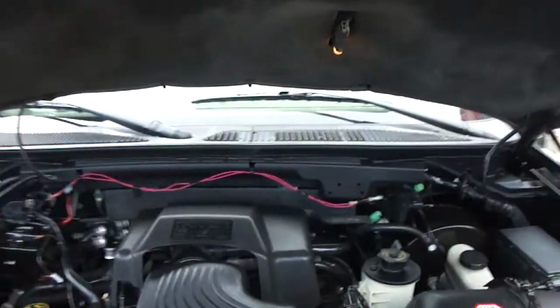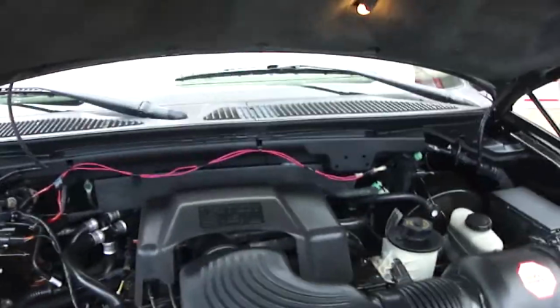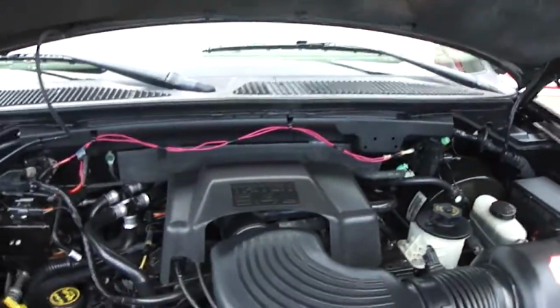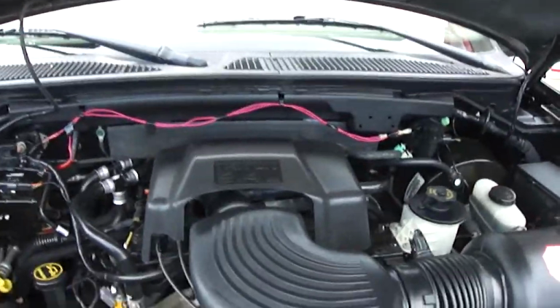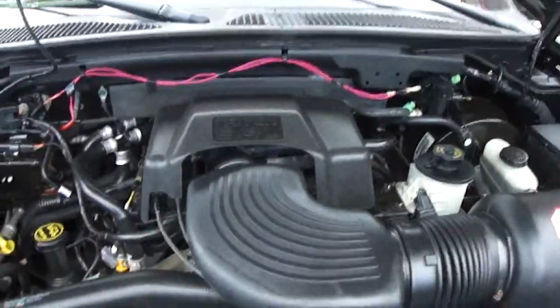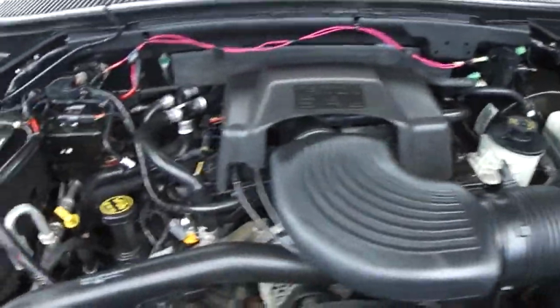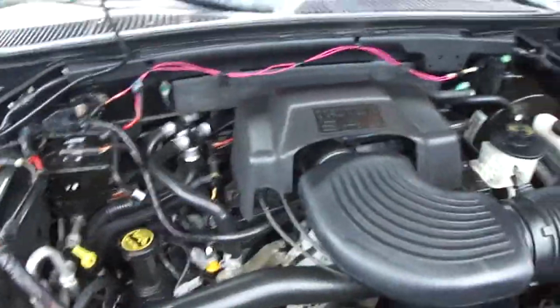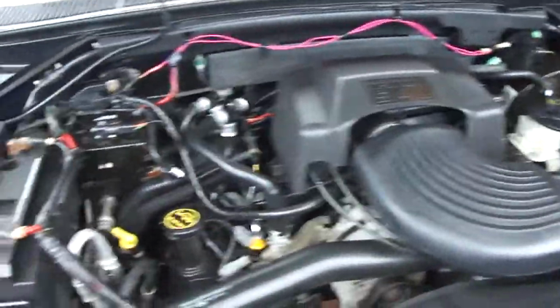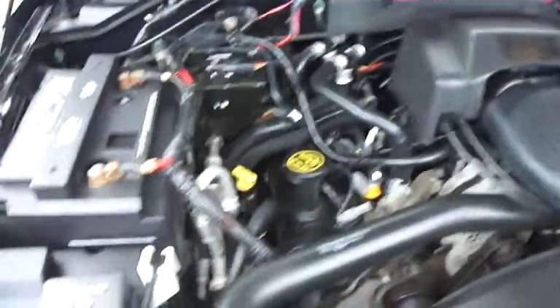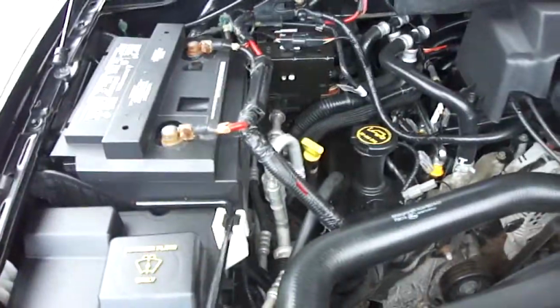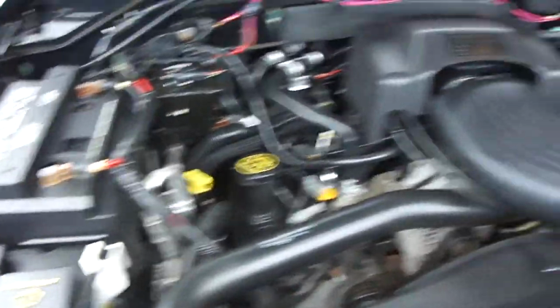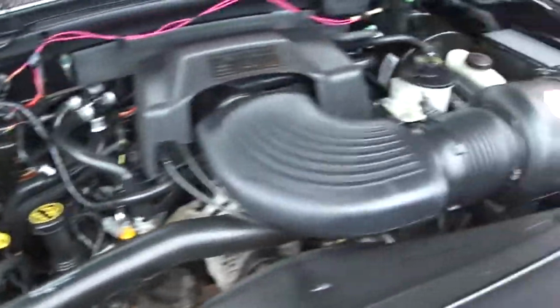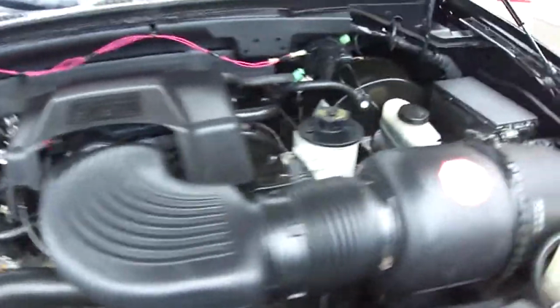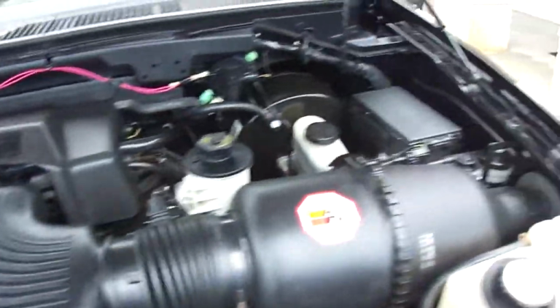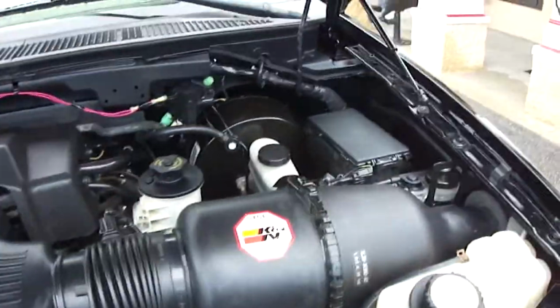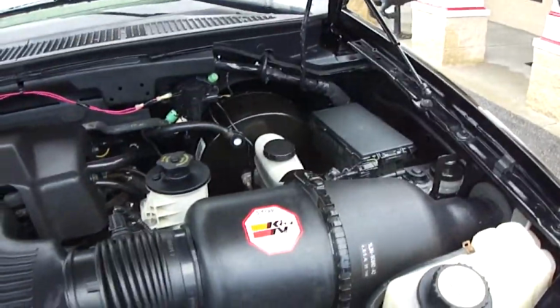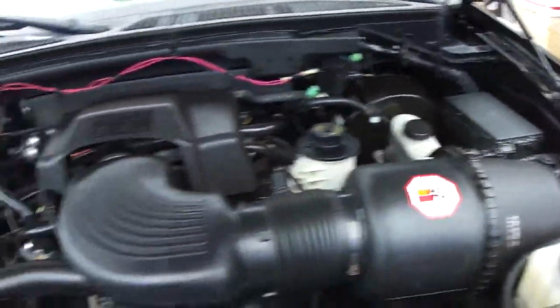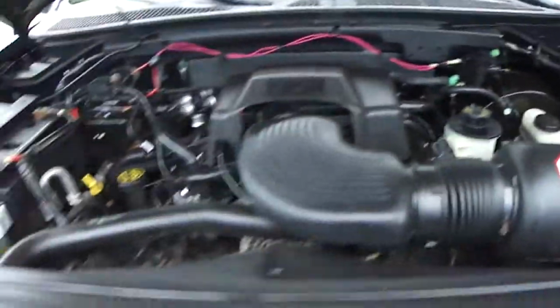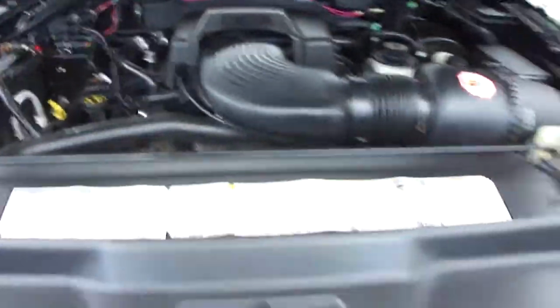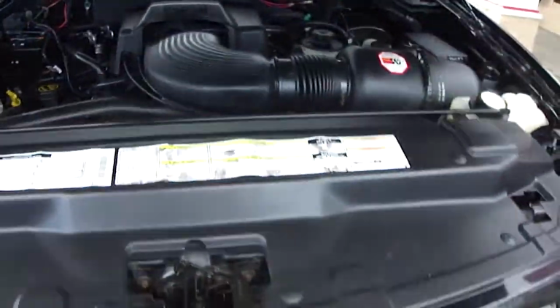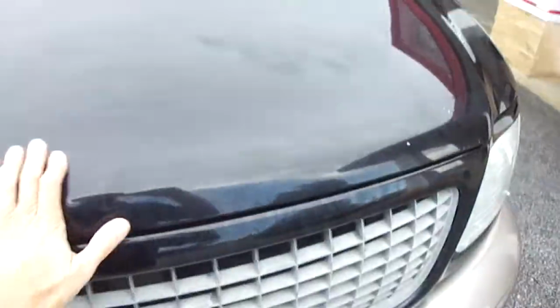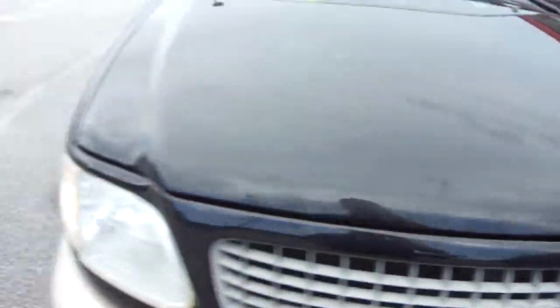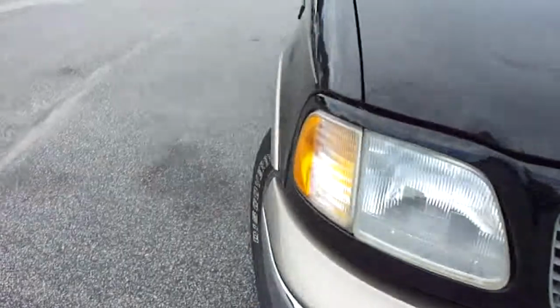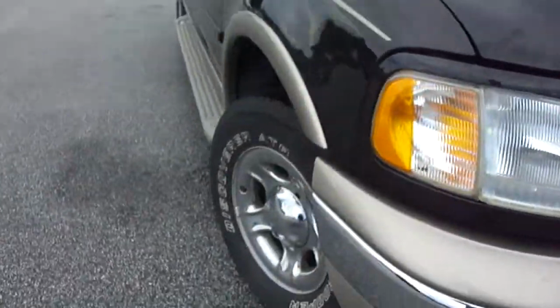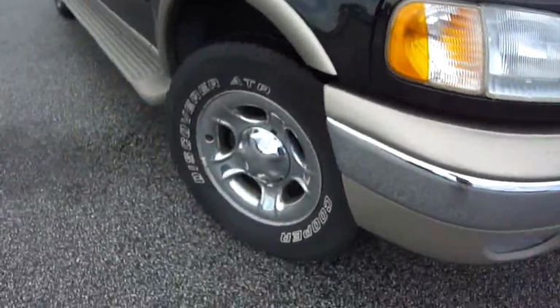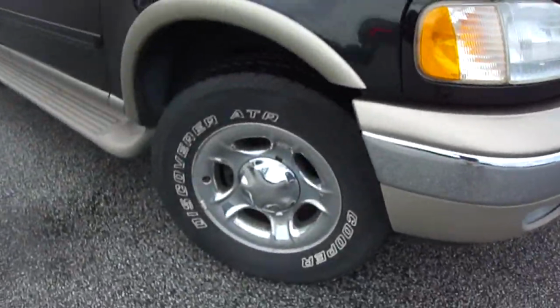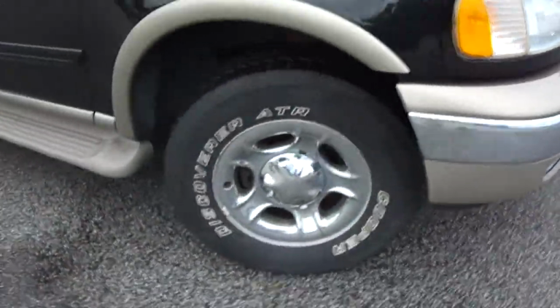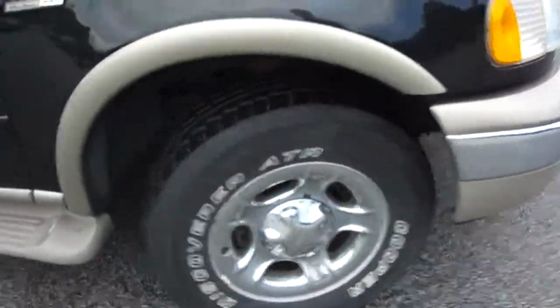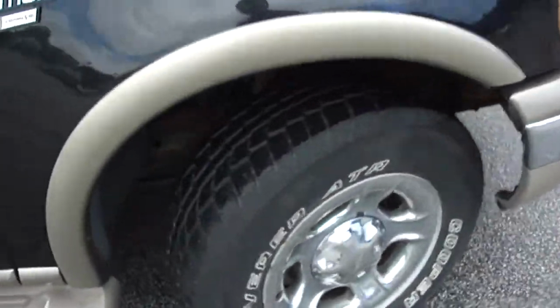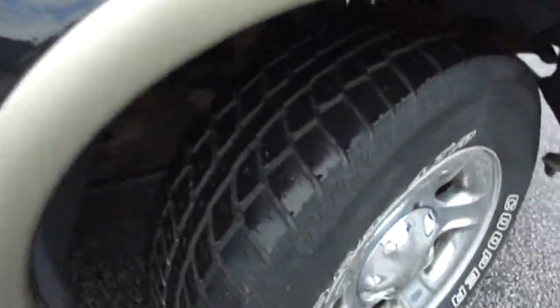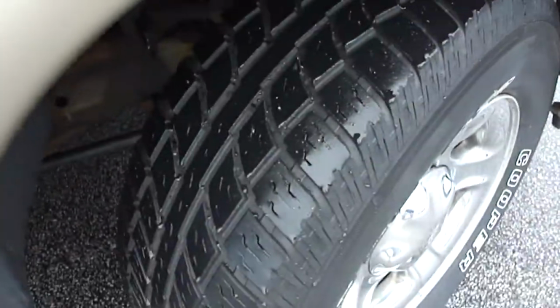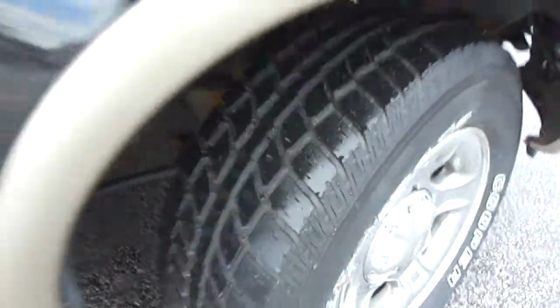First starting off looking at this 5.4 liter Triton engine. It is running so you can hear how smooth, how quiet it runs. Very clean under the hood. It's got chrome rims and very good tread on the tires.